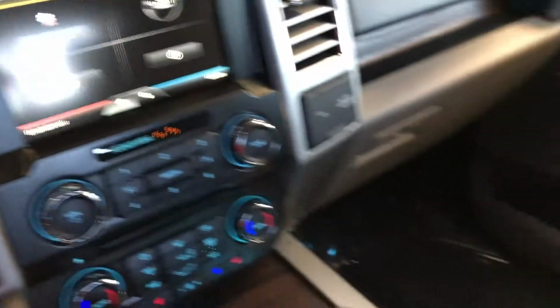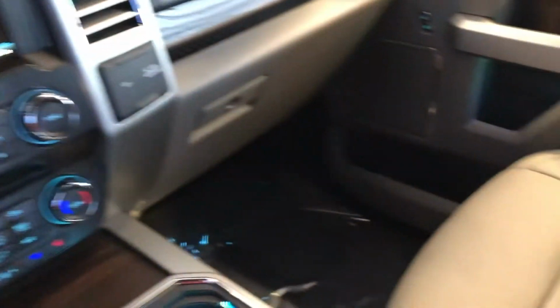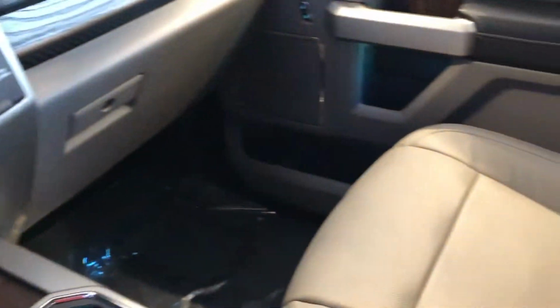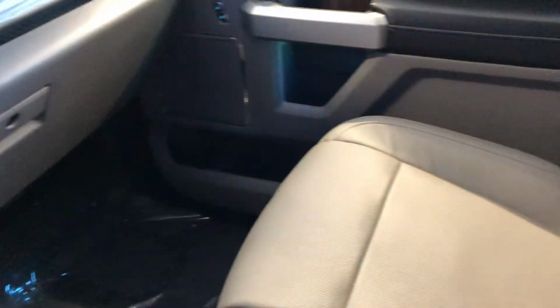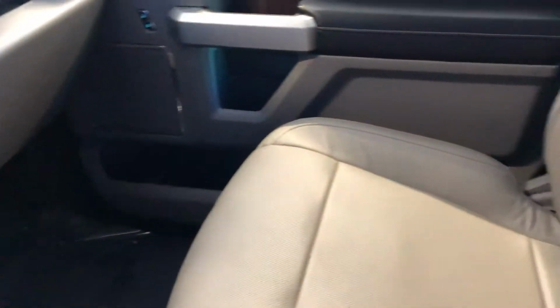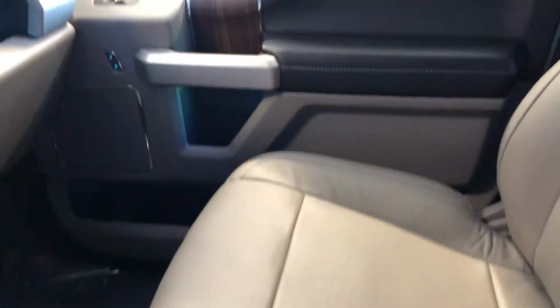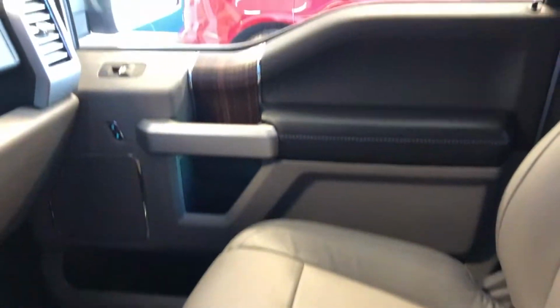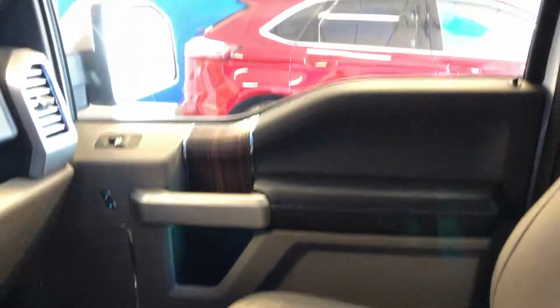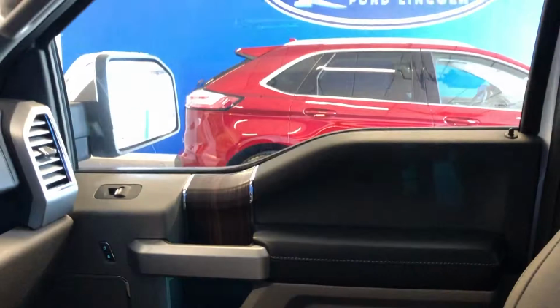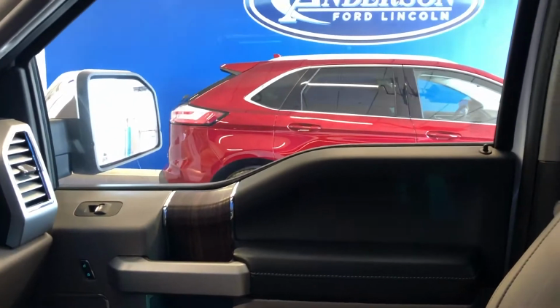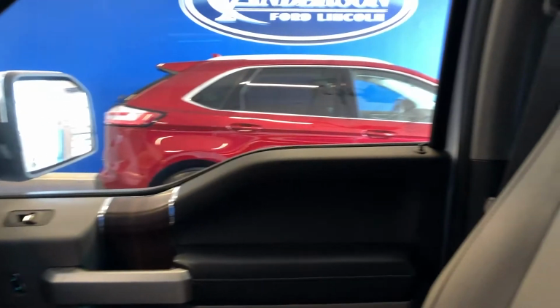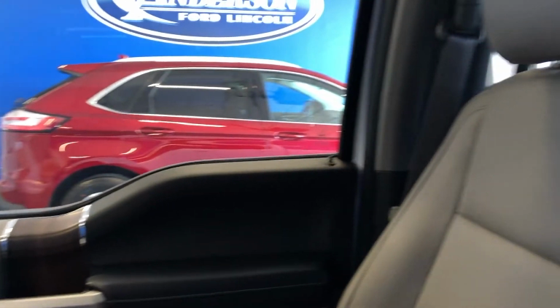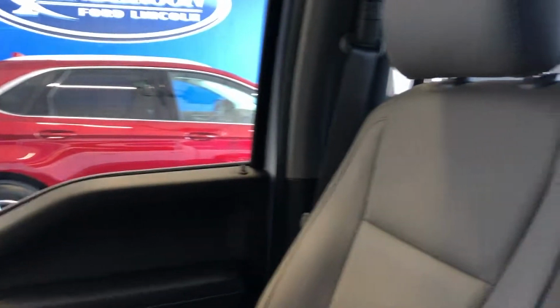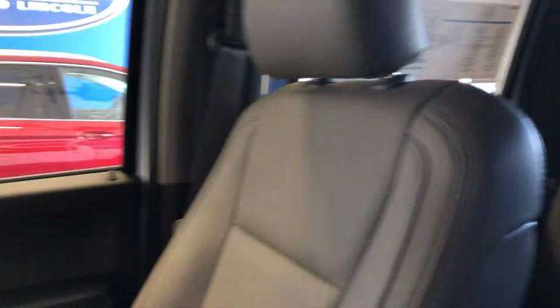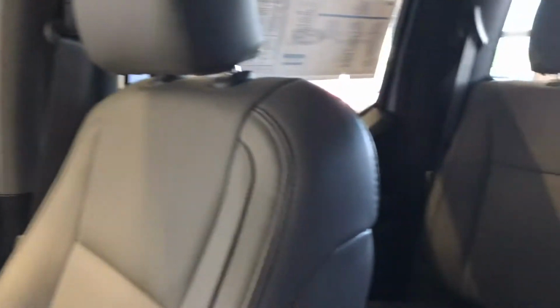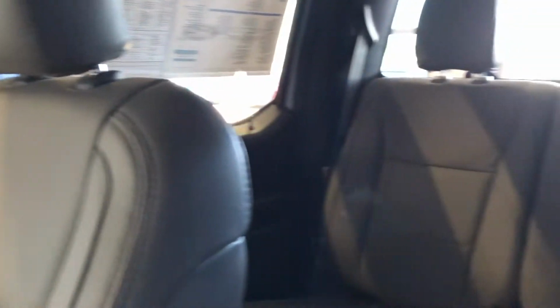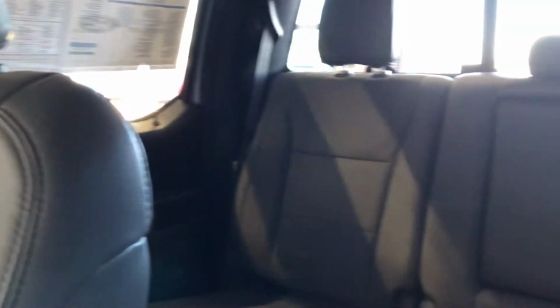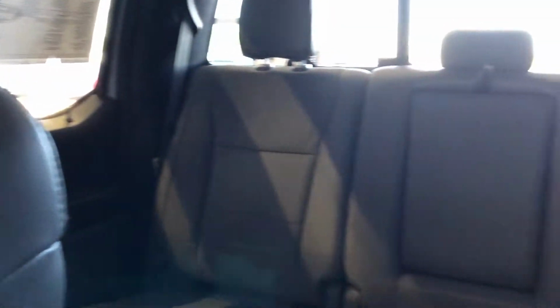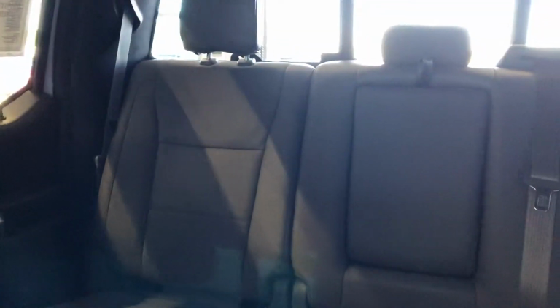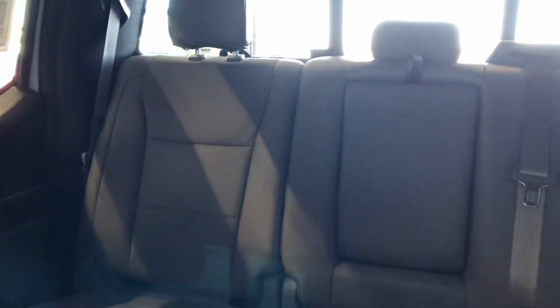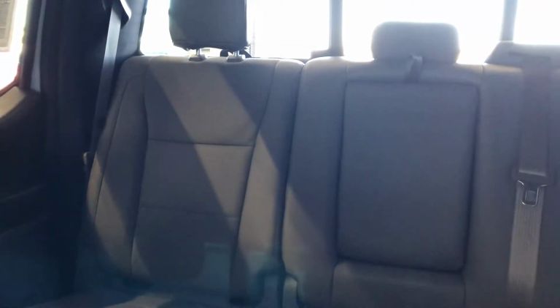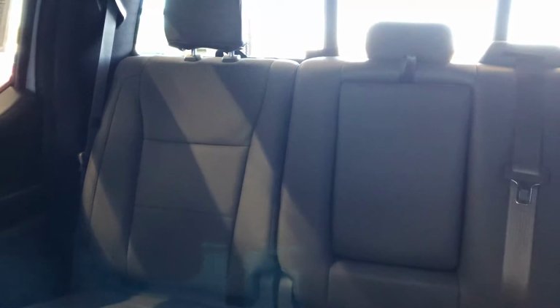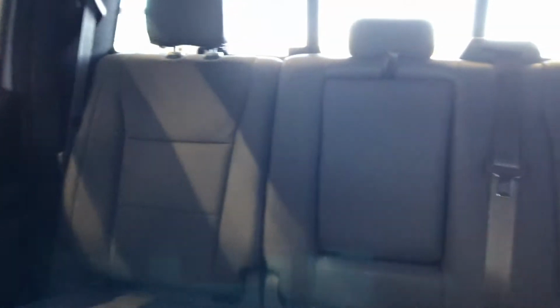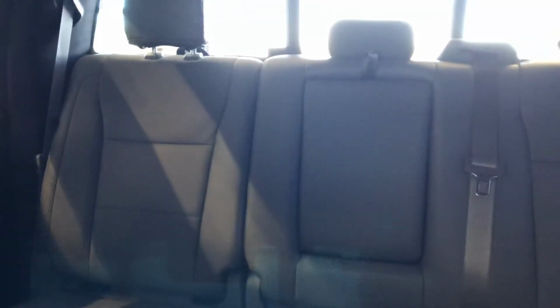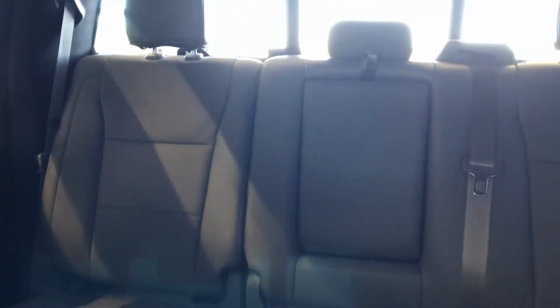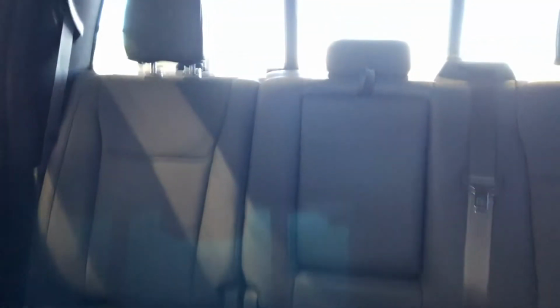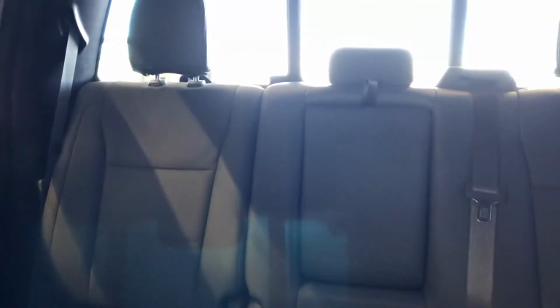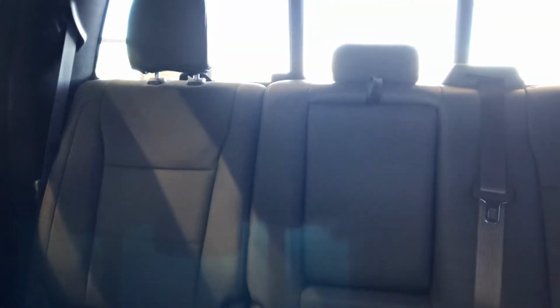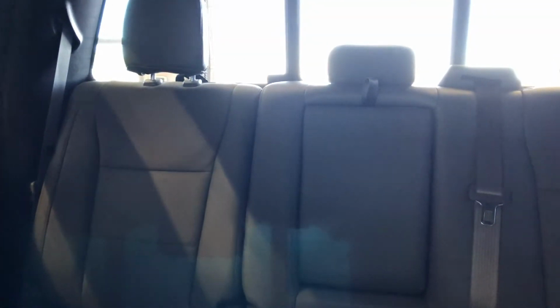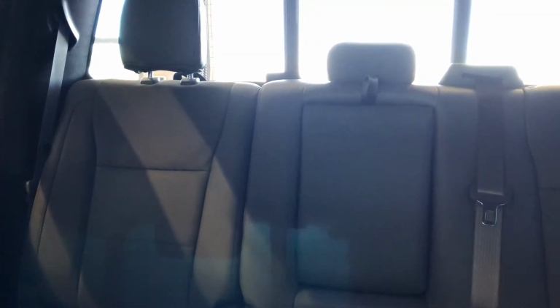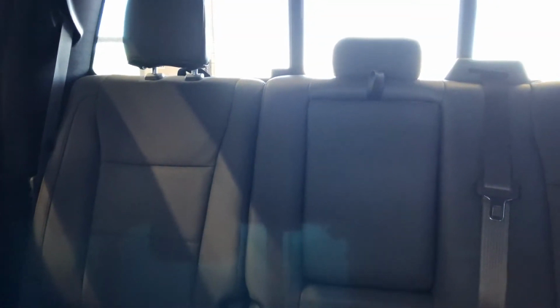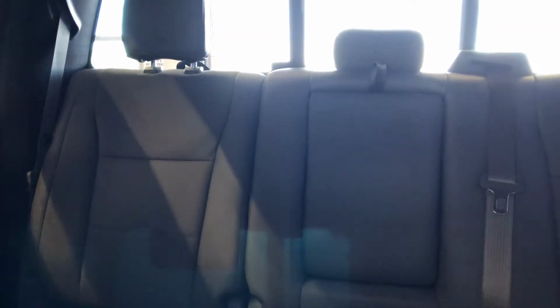Taking a look around the interior, the seats are in fantastic condition — very soft and comfortable. The back seat has so much space; there are three seats, so you can have tons of people in here.